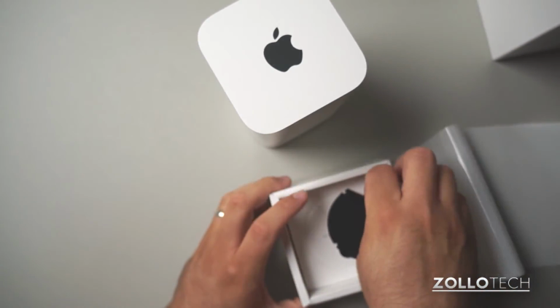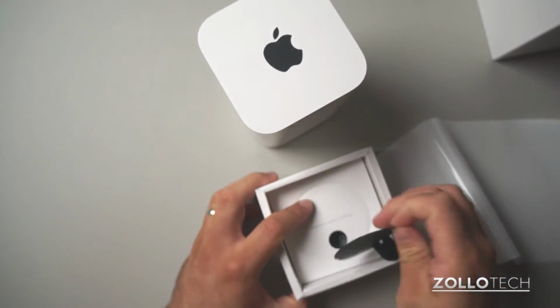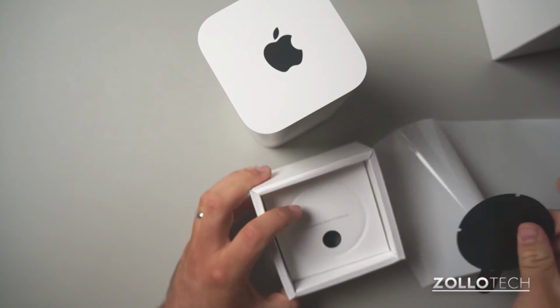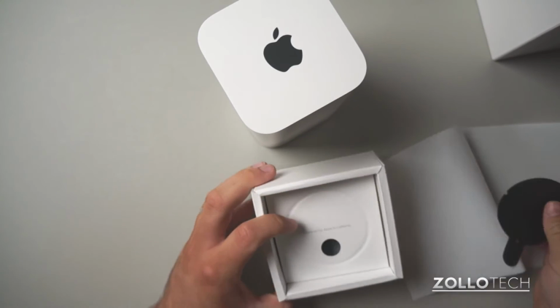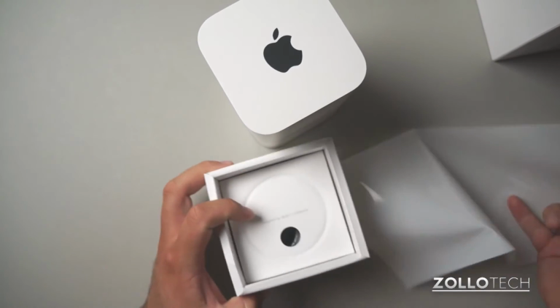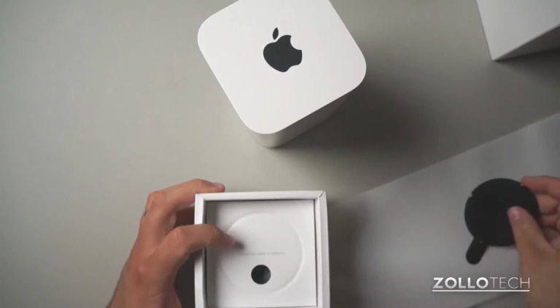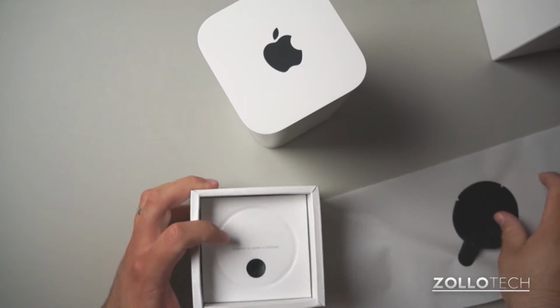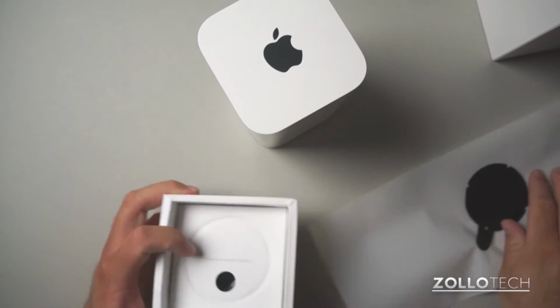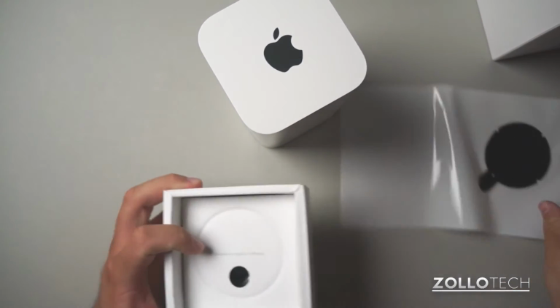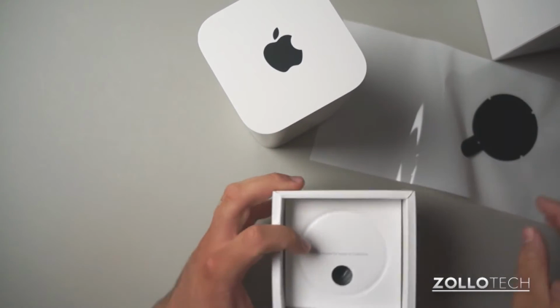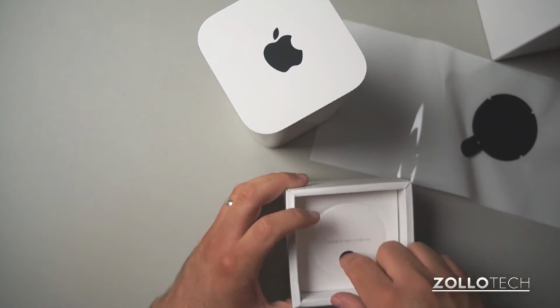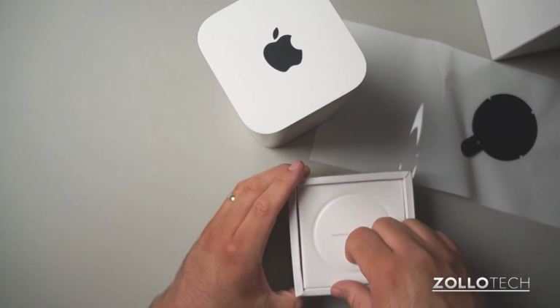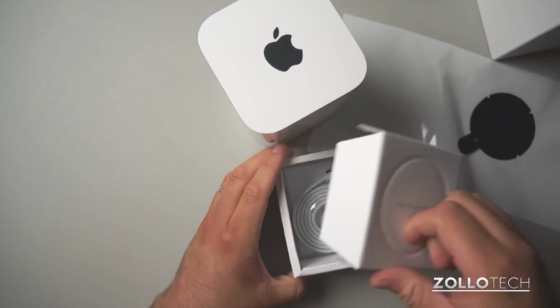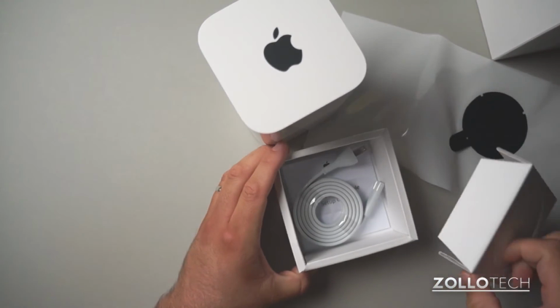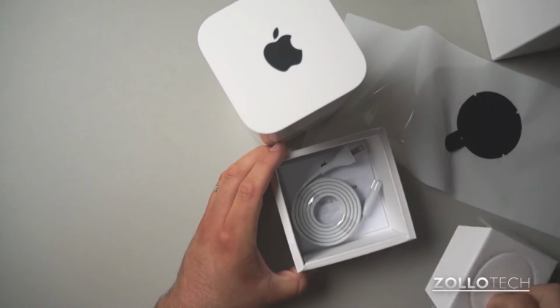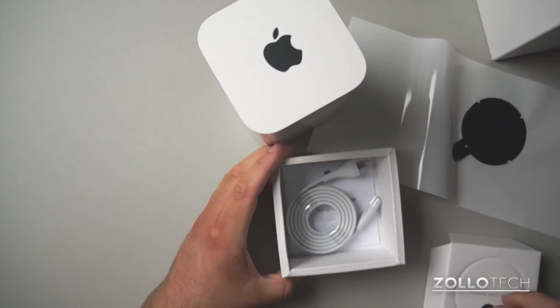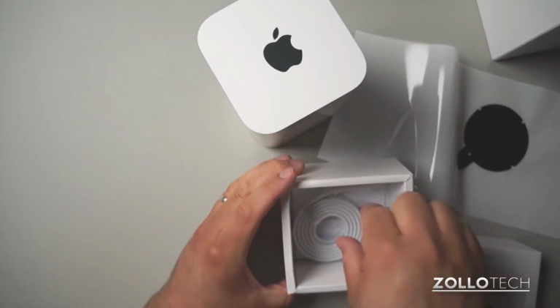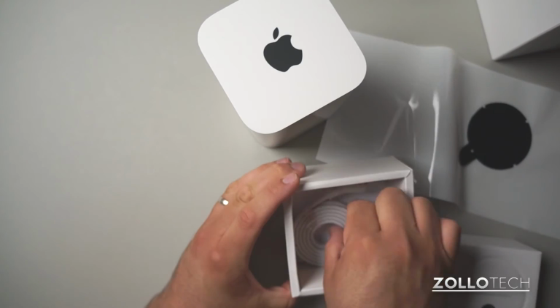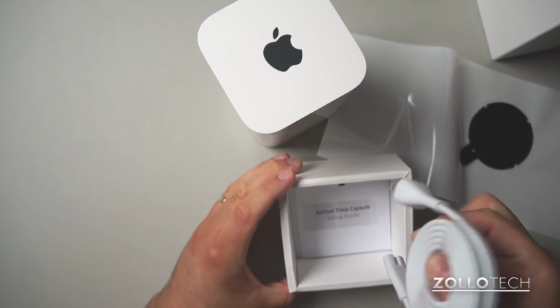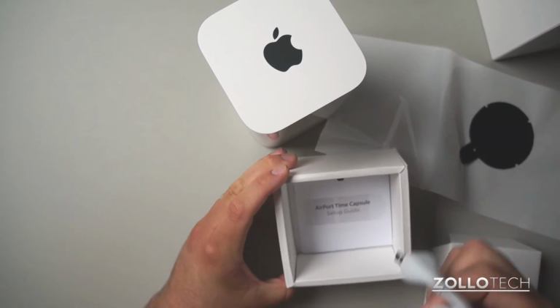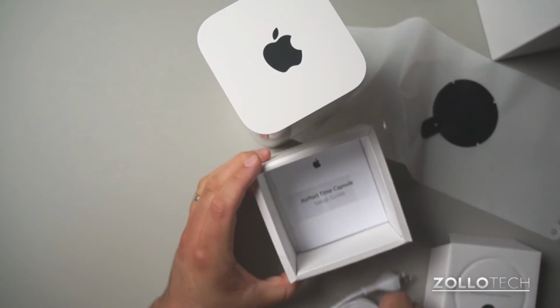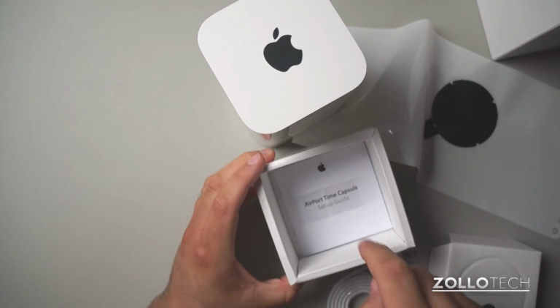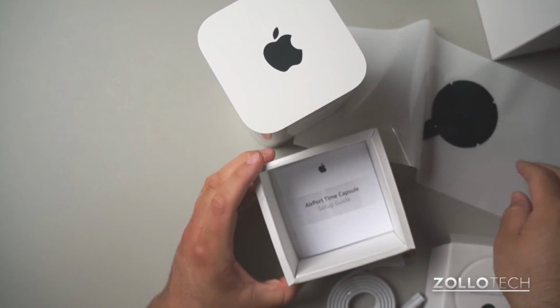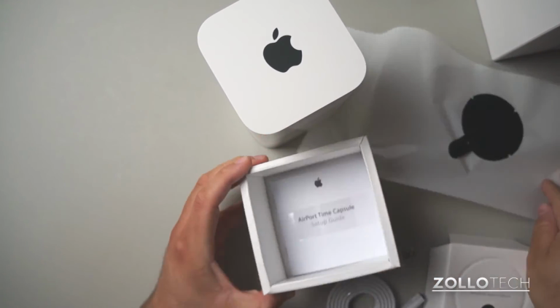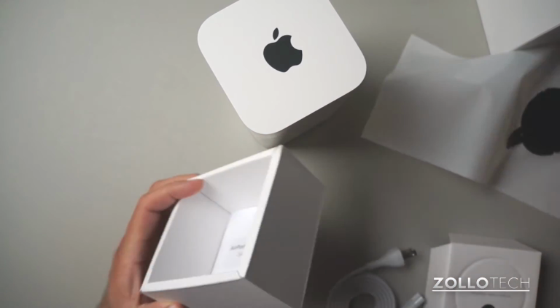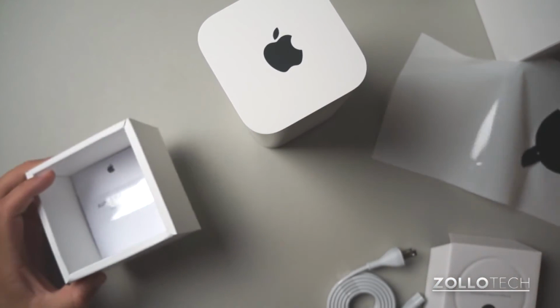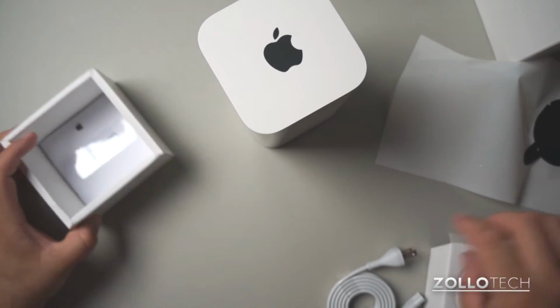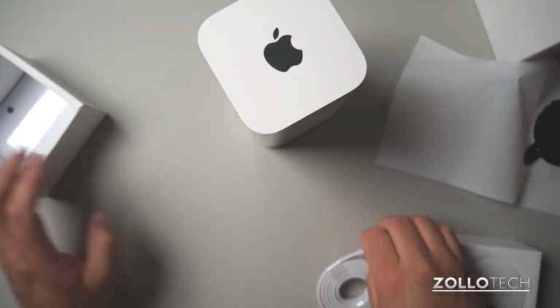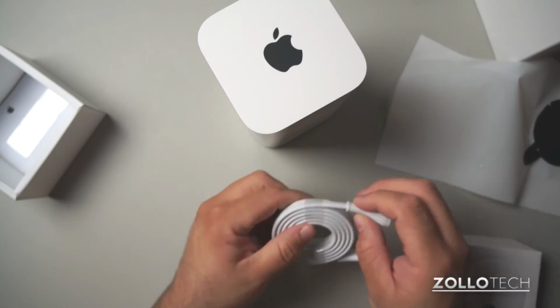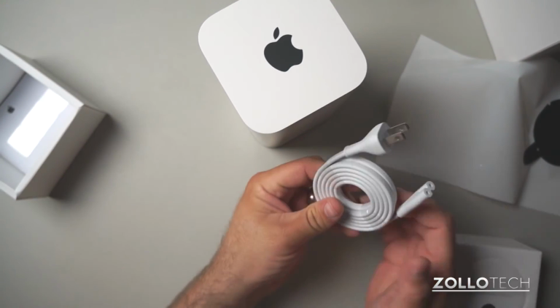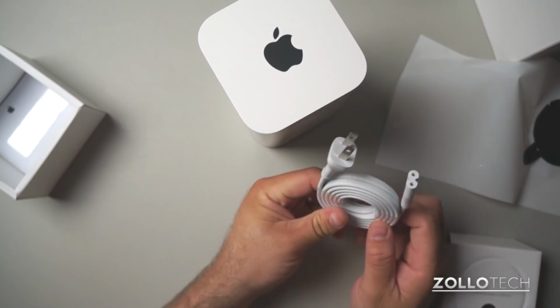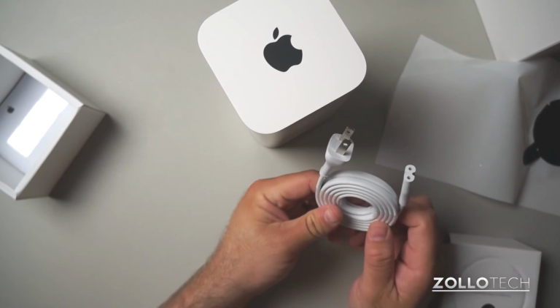Let's see what else we've got in here. It's designed by Apple in California. And then we have our plug and our setup guide — really not a whole lot in the box, but we do have our plug.